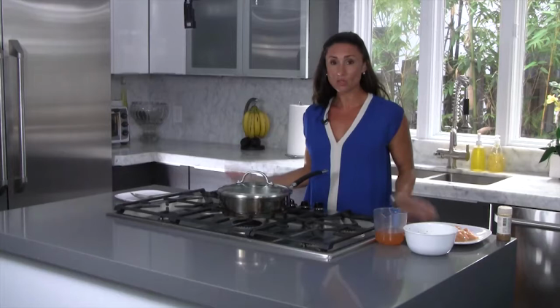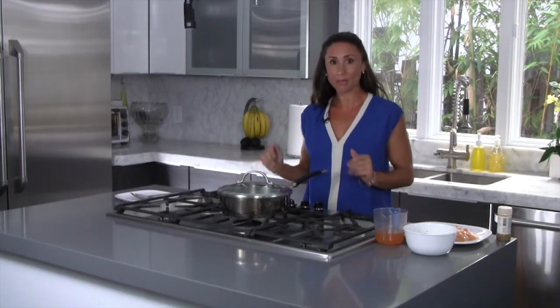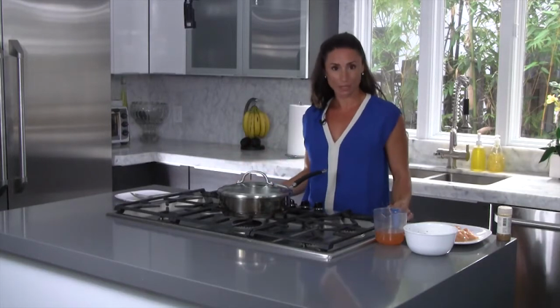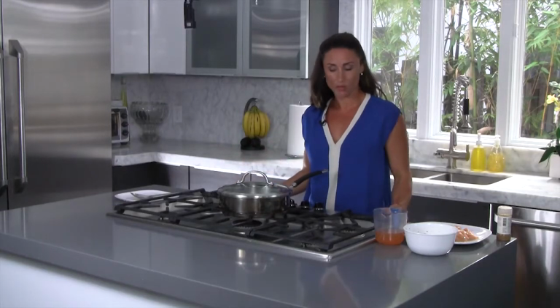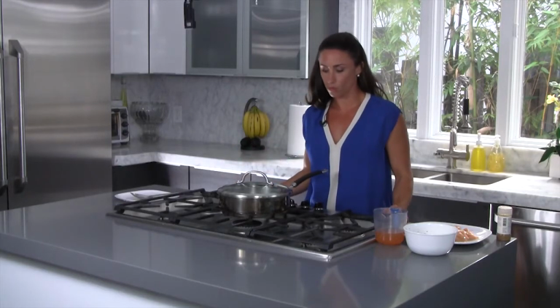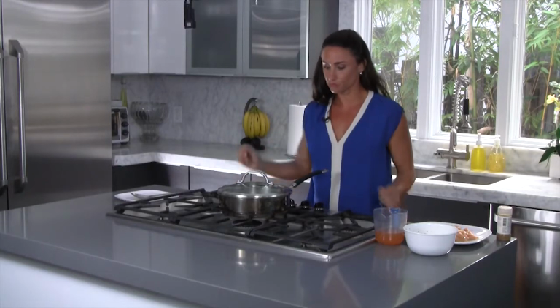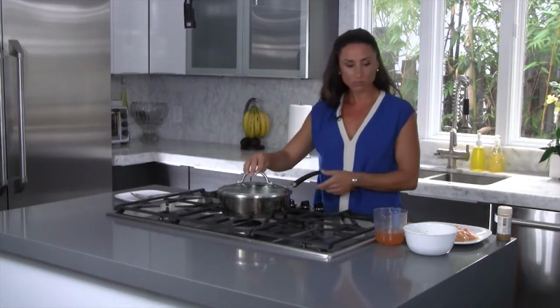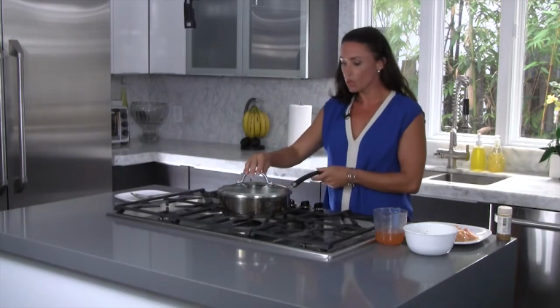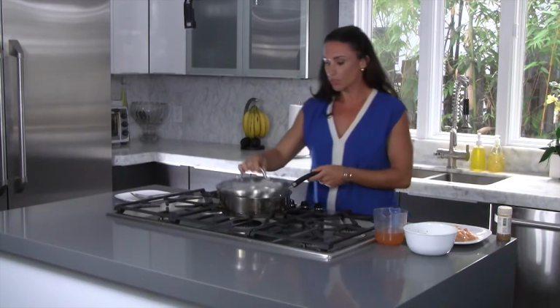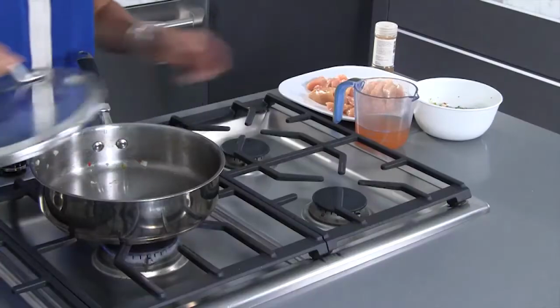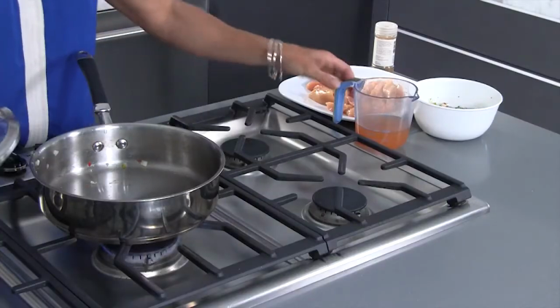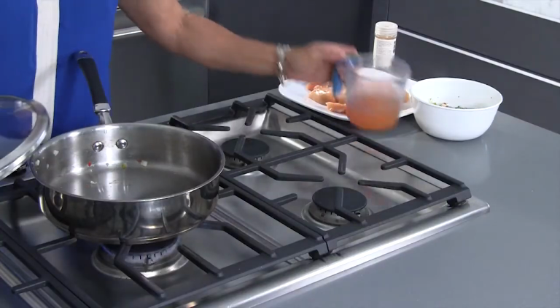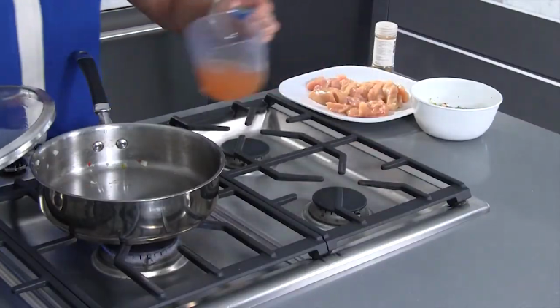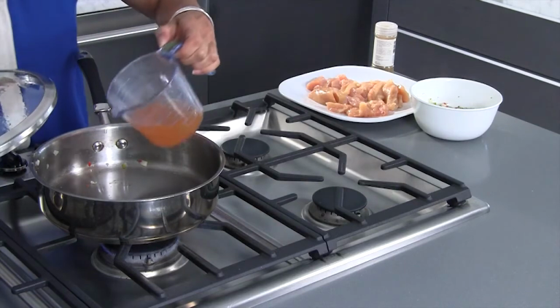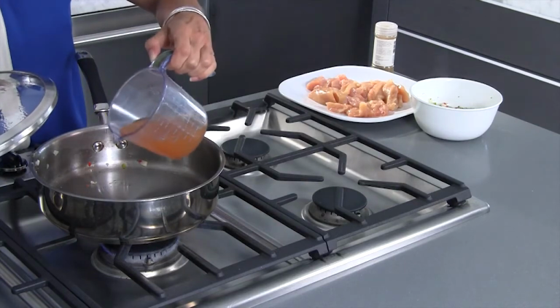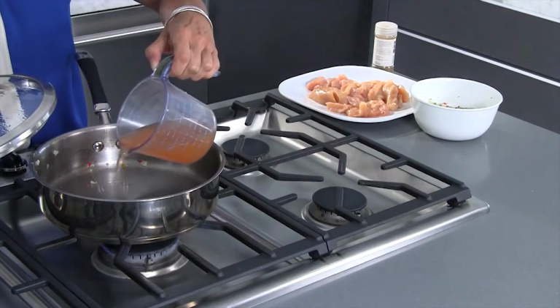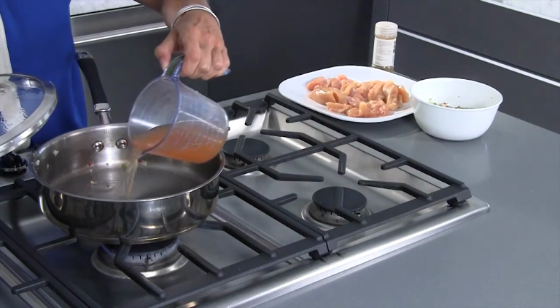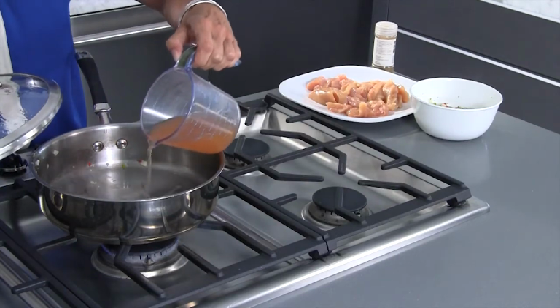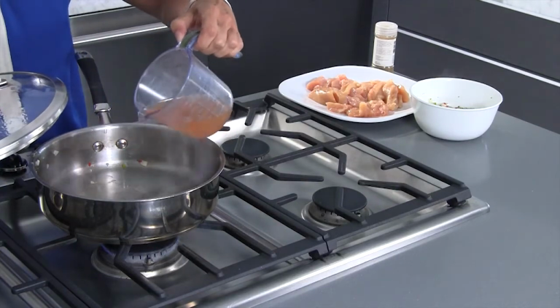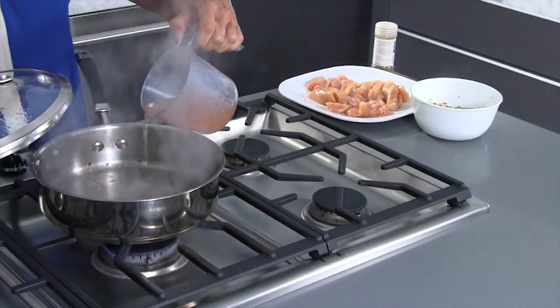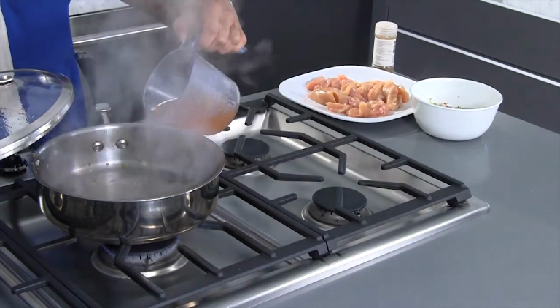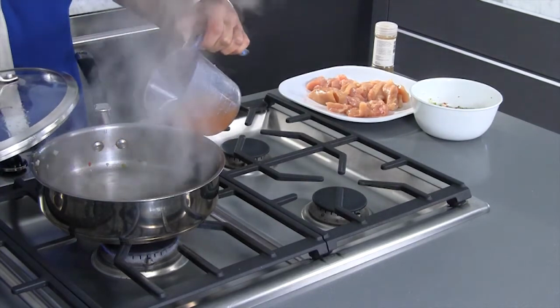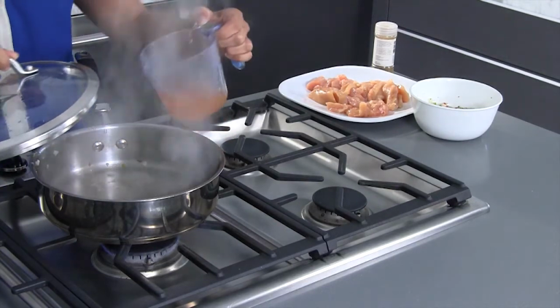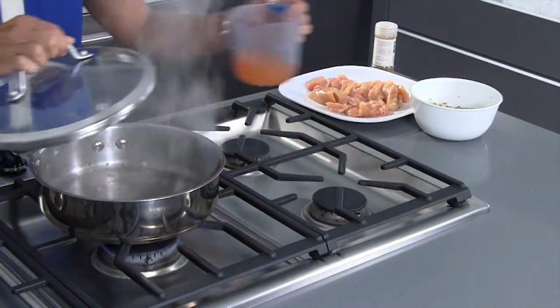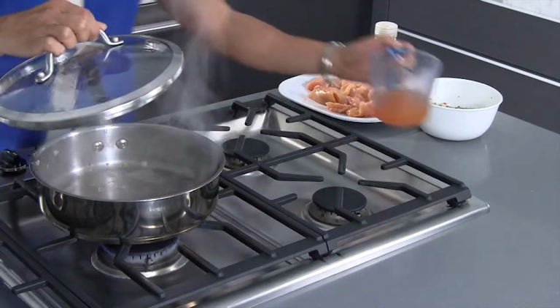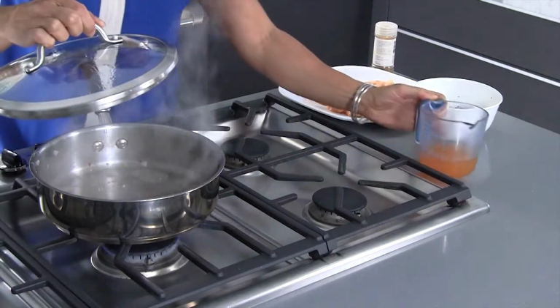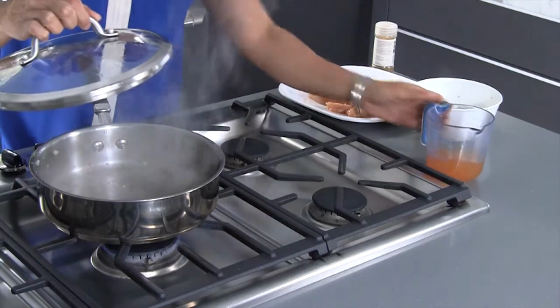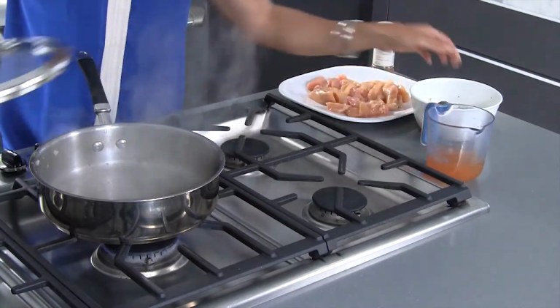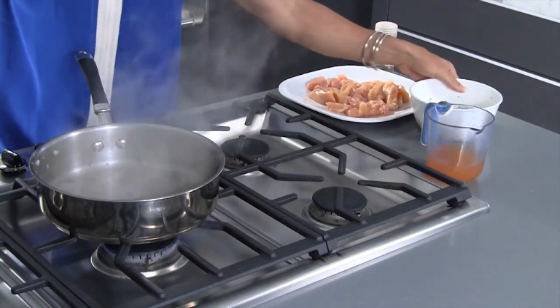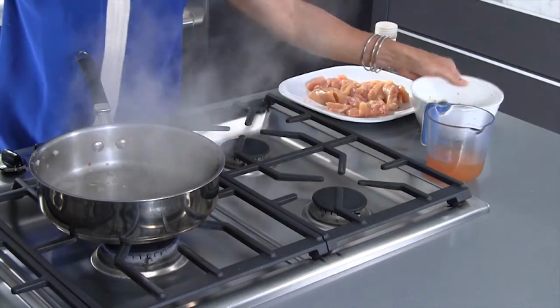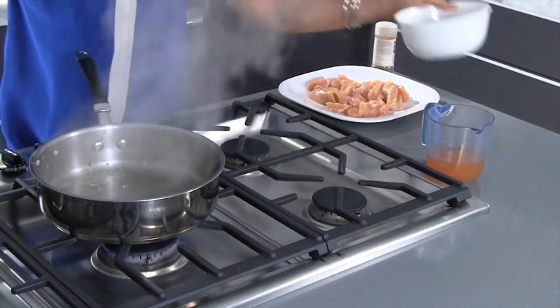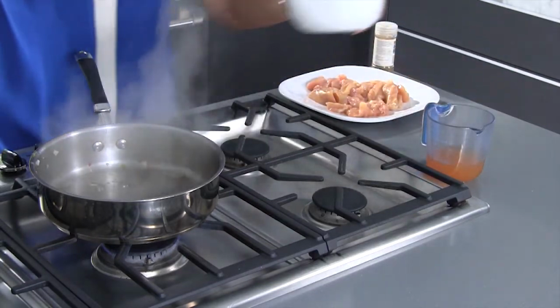So I'm going to make my chicken here on the stove. First I'm going to start with a little low-sodium vegetable broth, and next I'm going to add some seasoning.